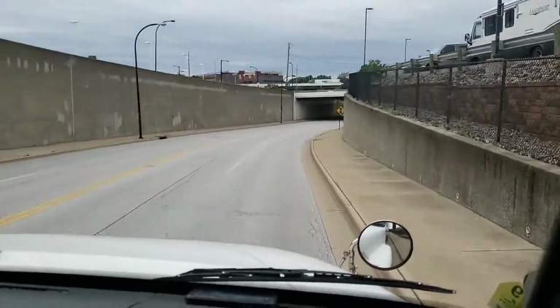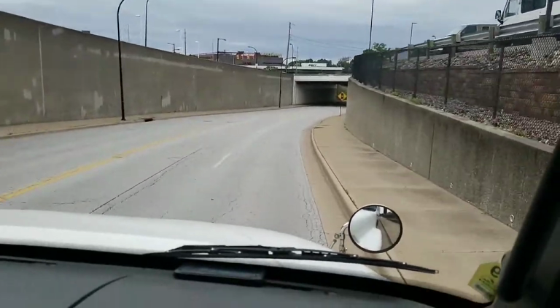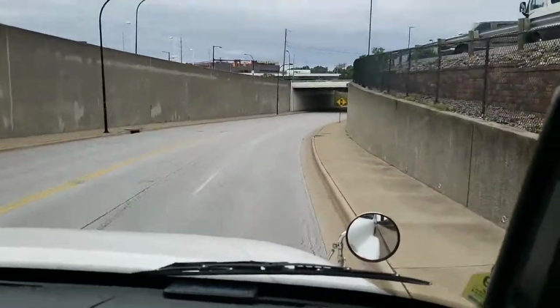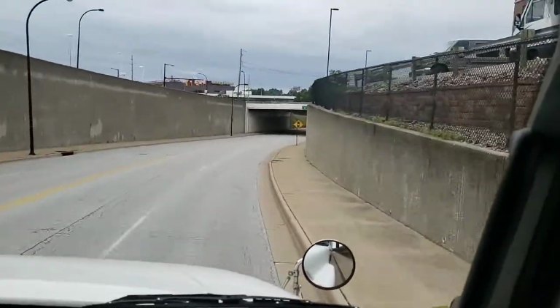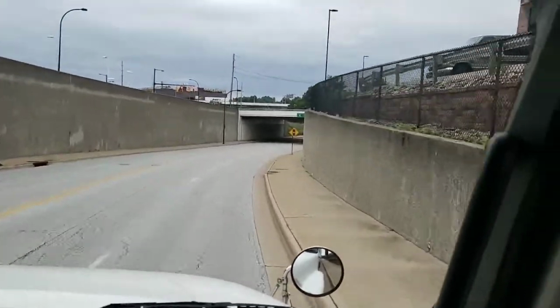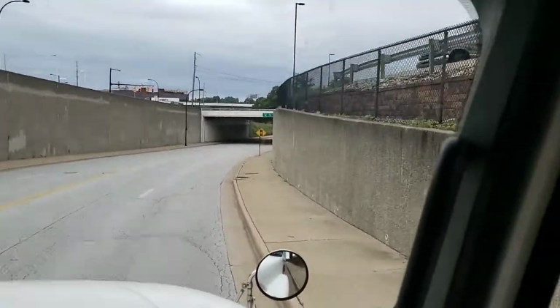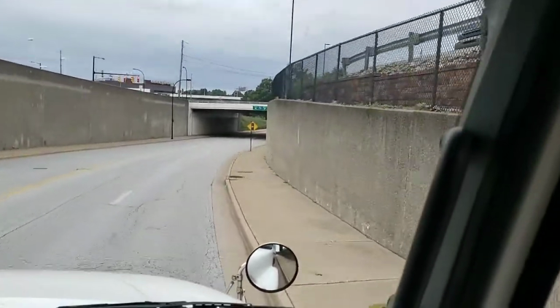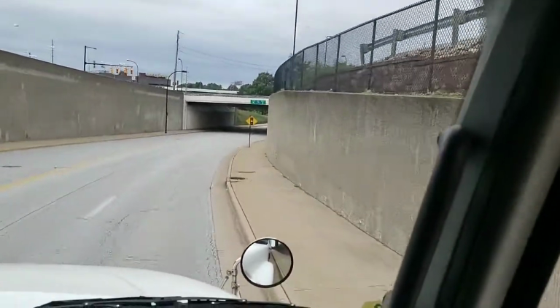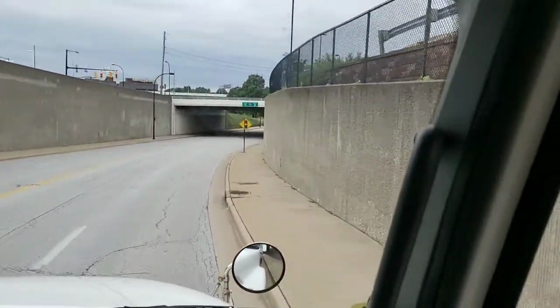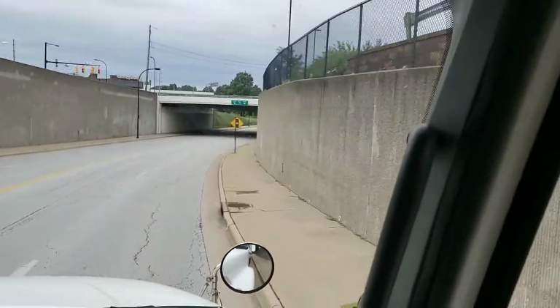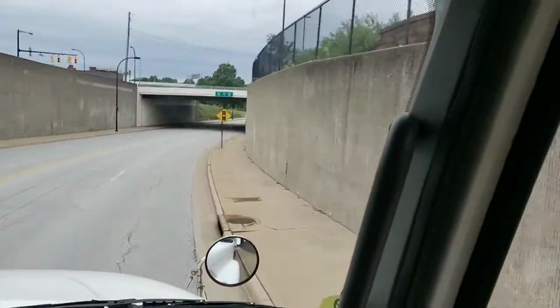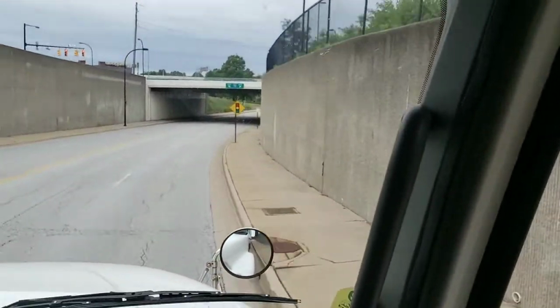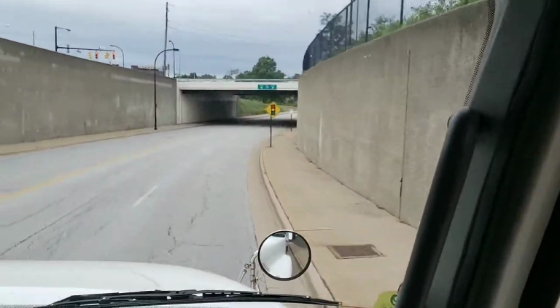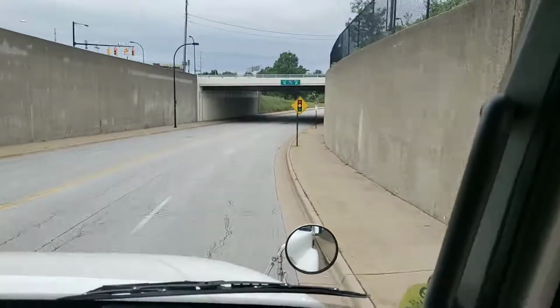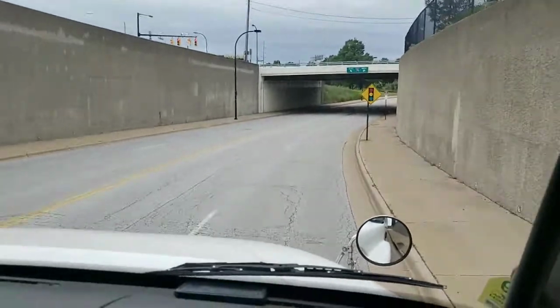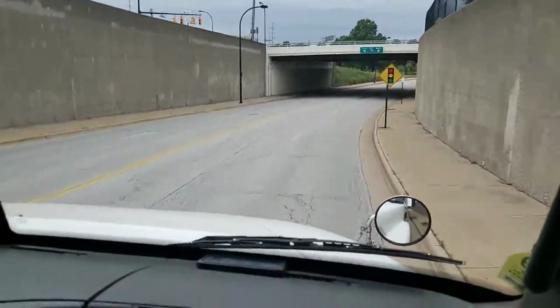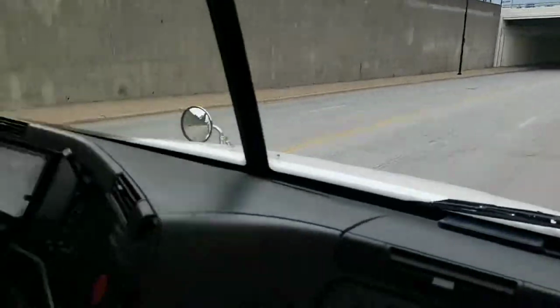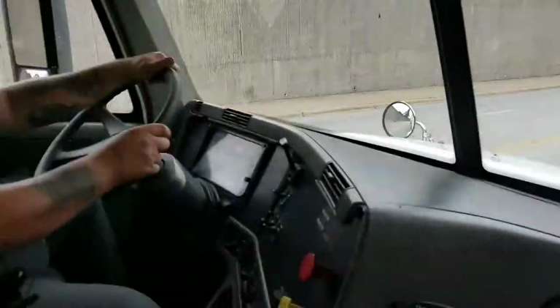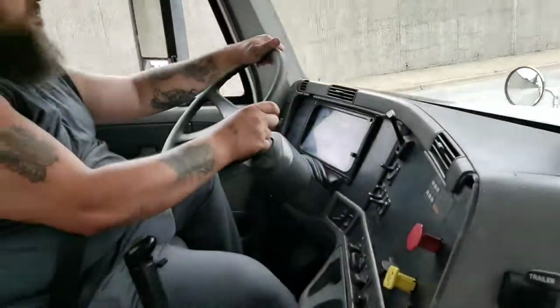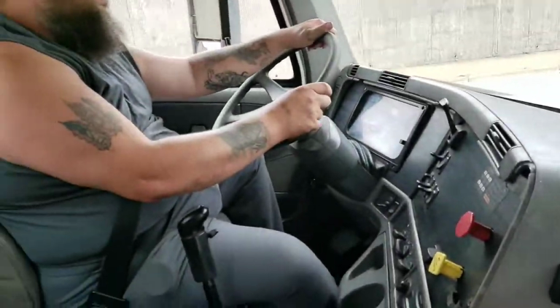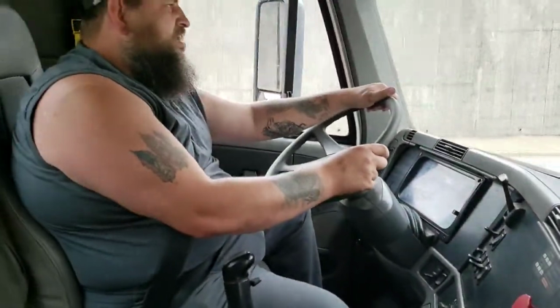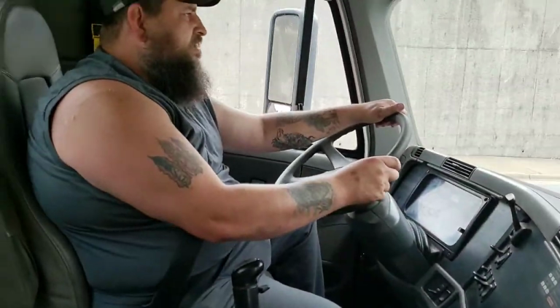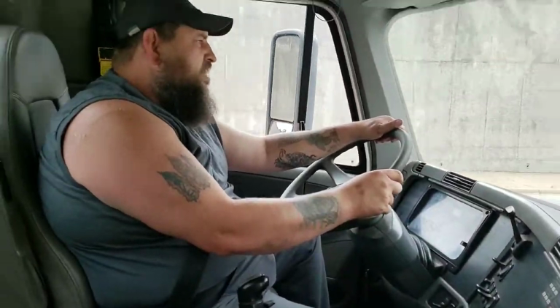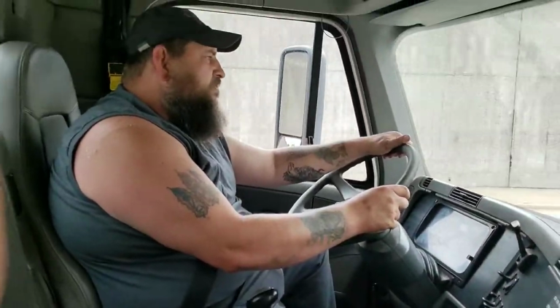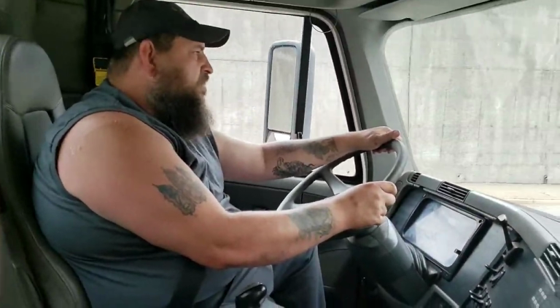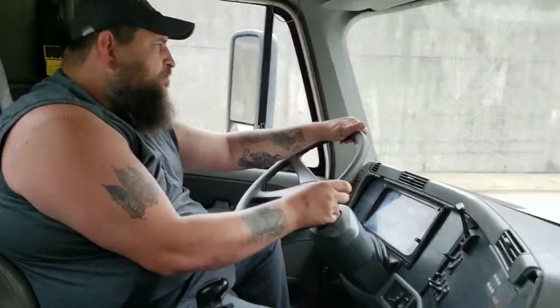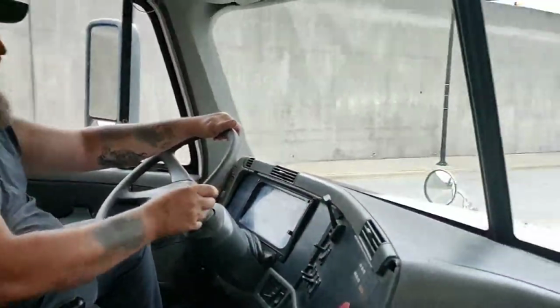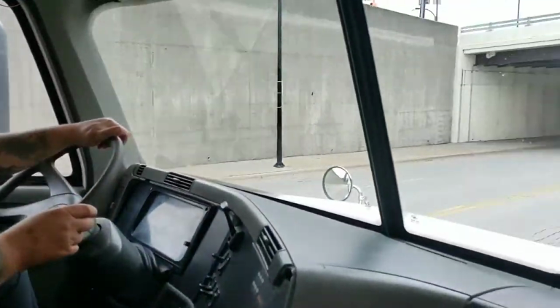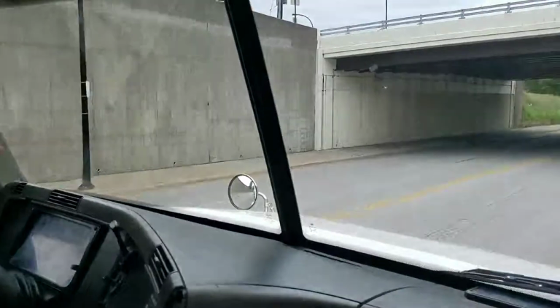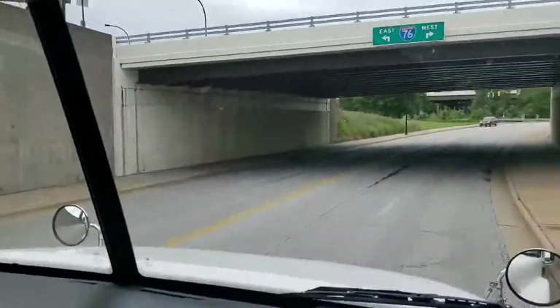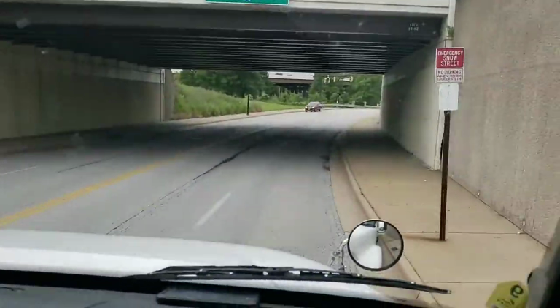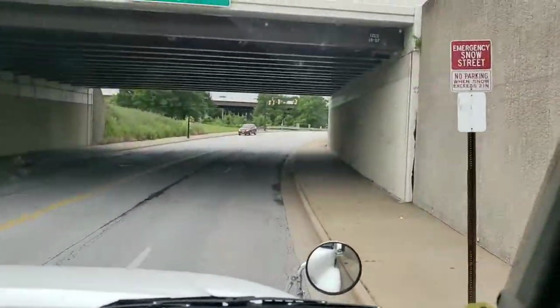We've got a yellow caution — actually, a traffic light up ahead. I'm going to slow down because it's a little obstructed. I've got a green light.